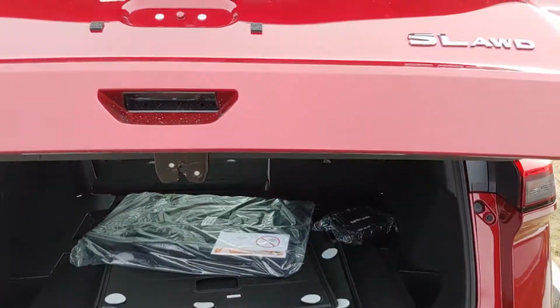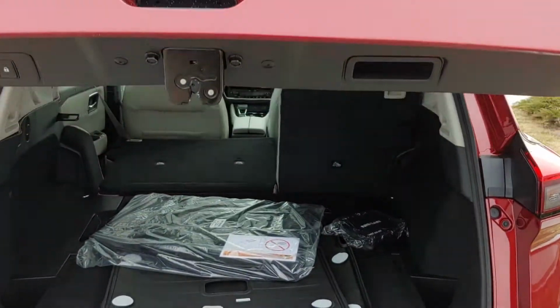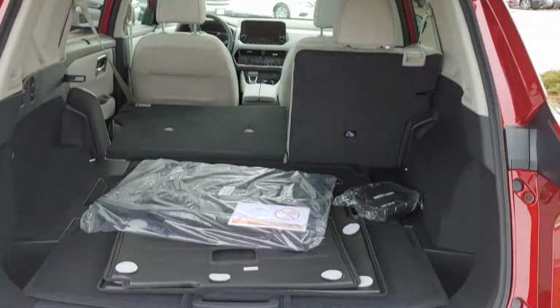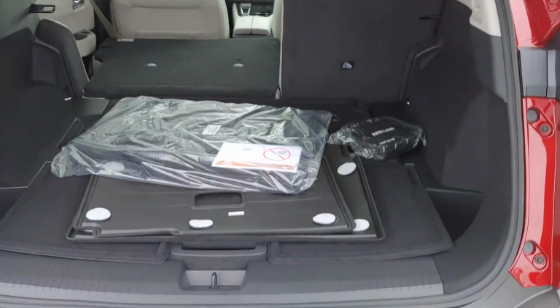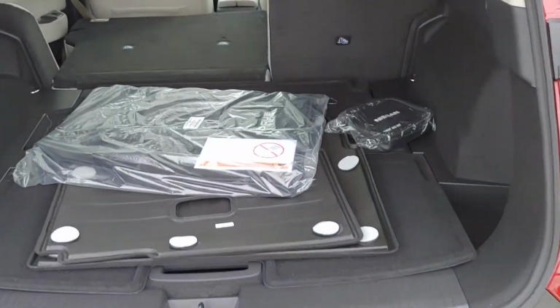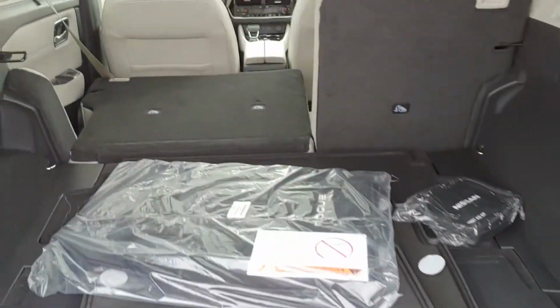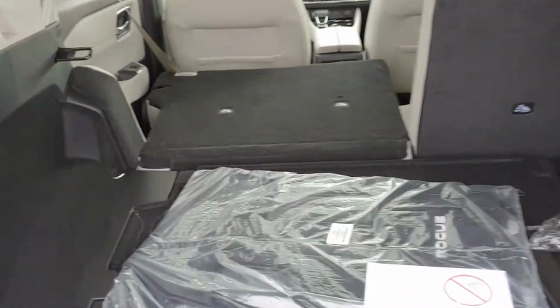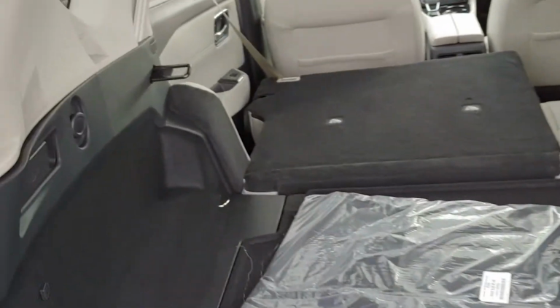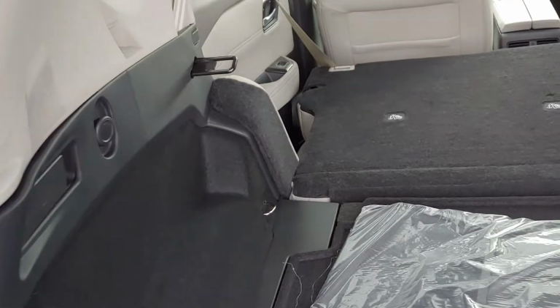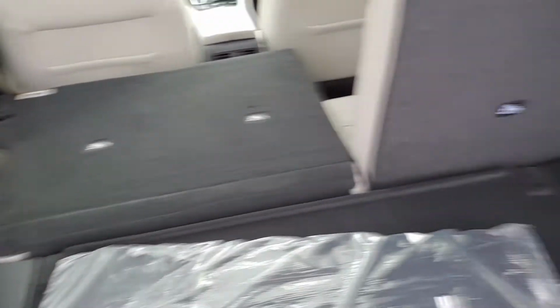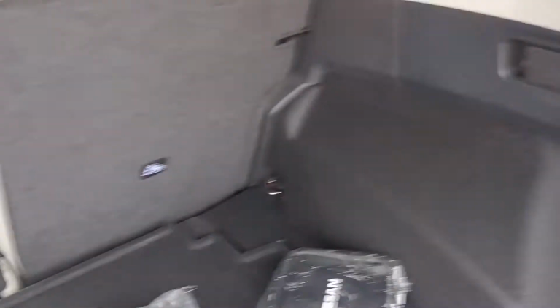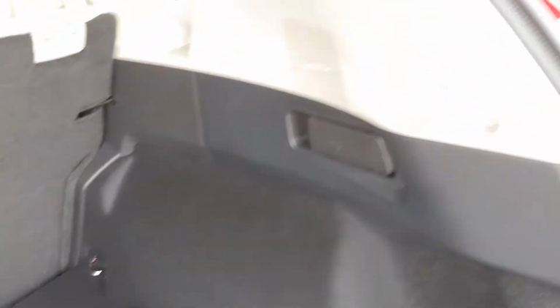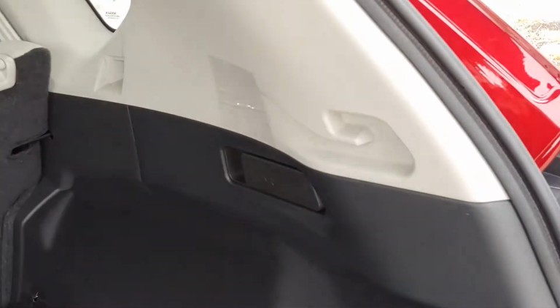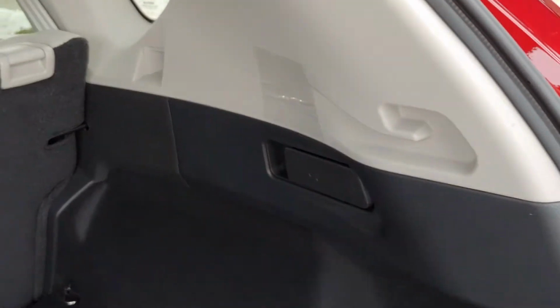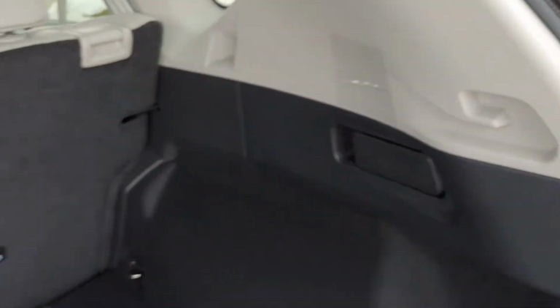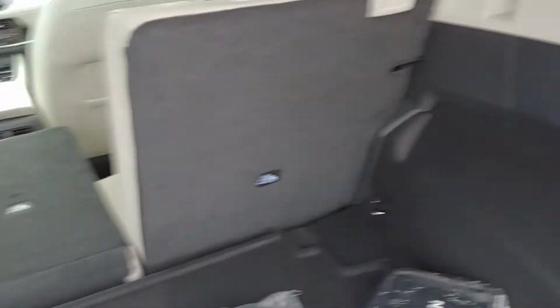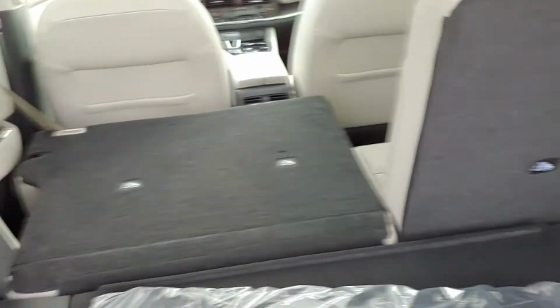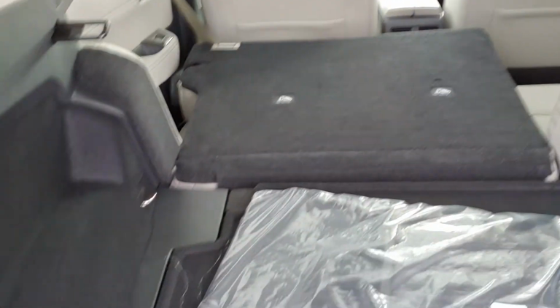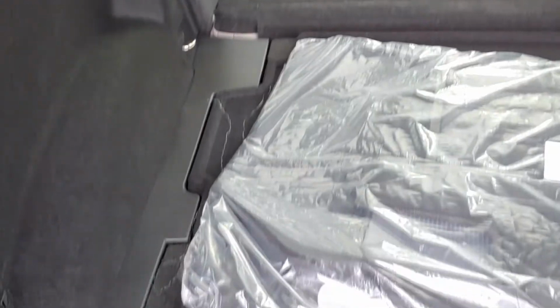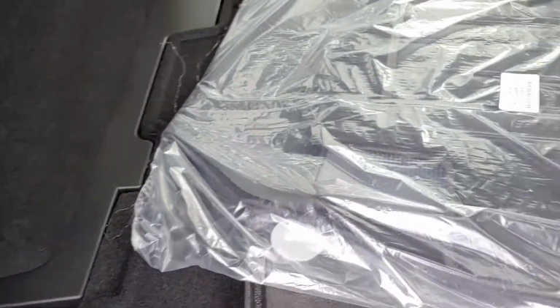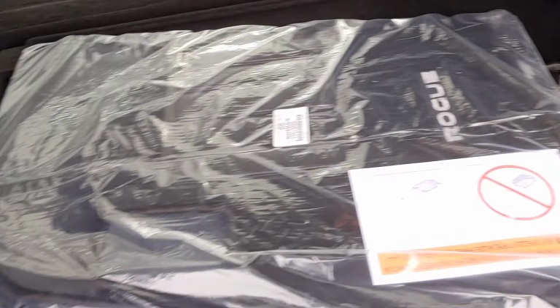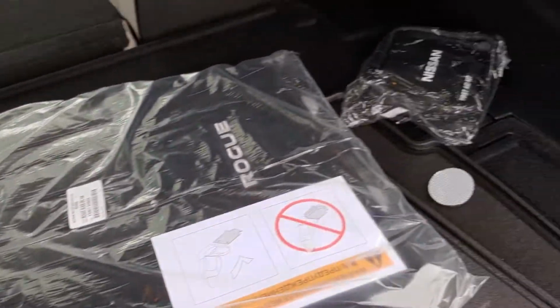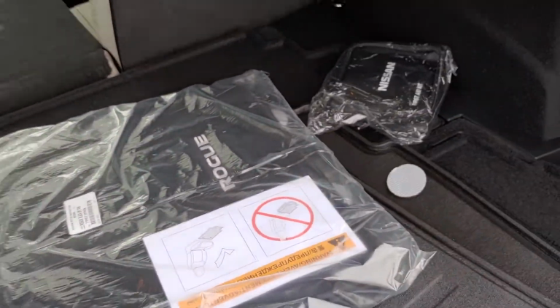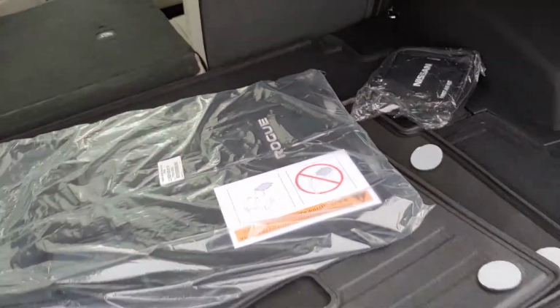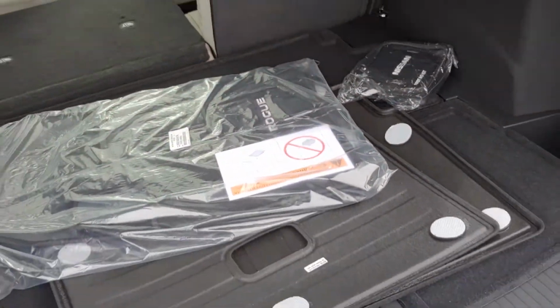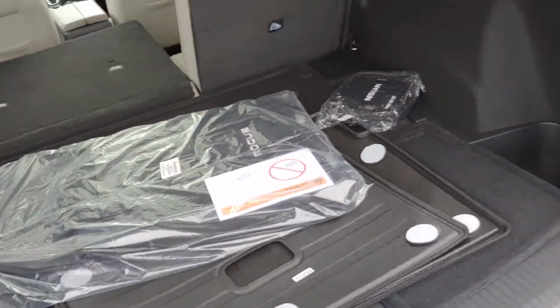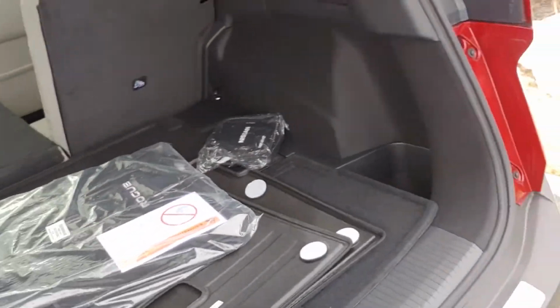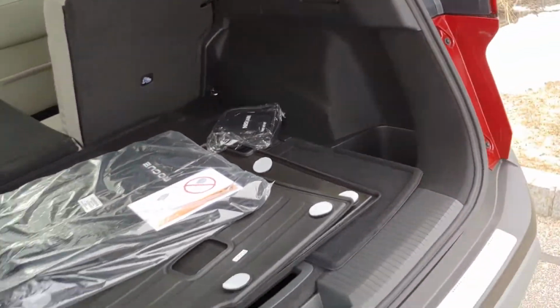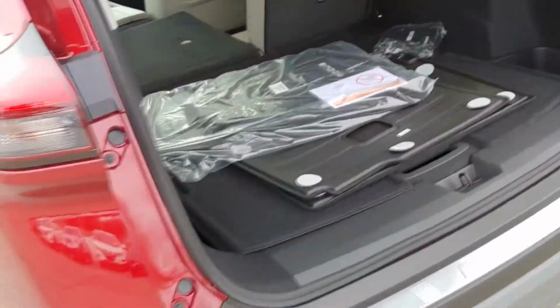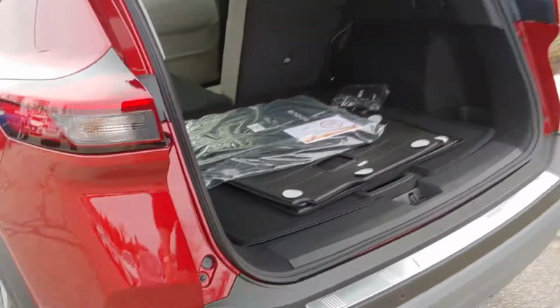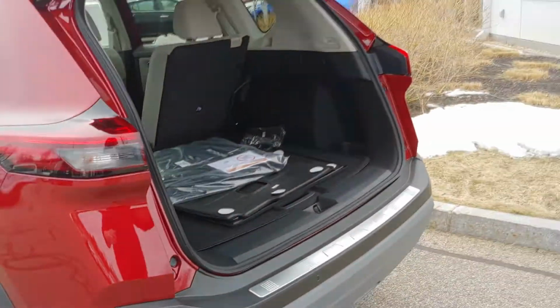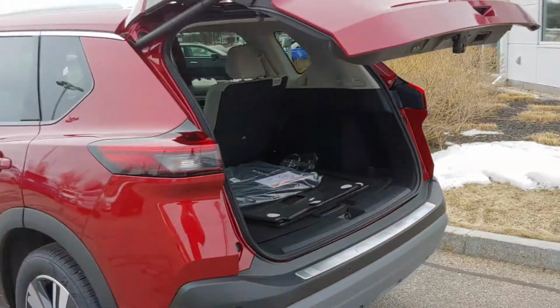Power activated tailgate right there for you. And as you can see, look at all this cargo space. Levers to release those seats are right there. Really nice car — one touch and it will go right down for us.